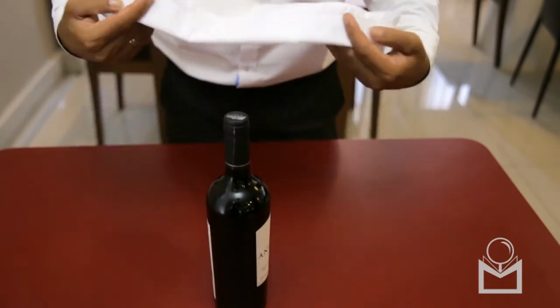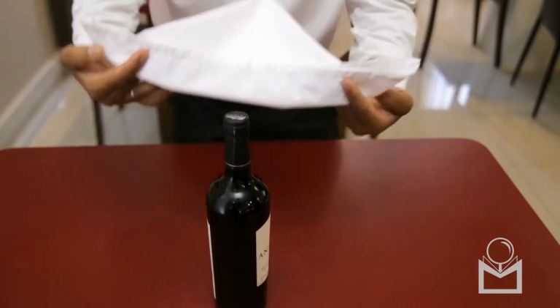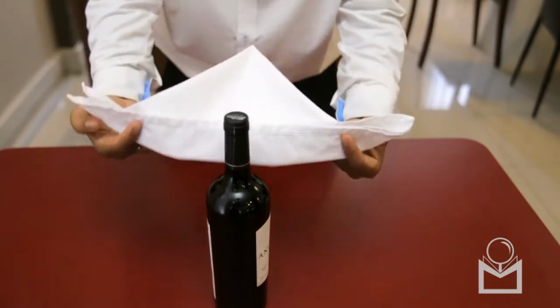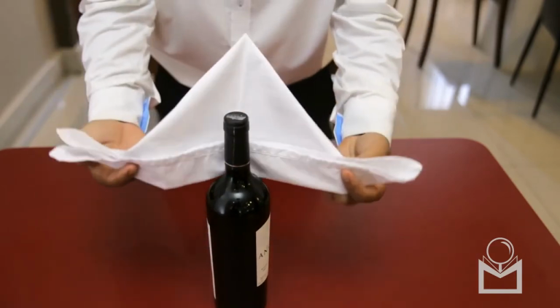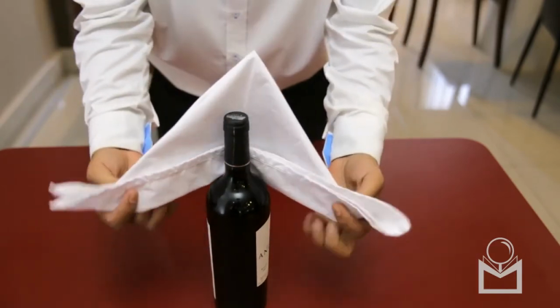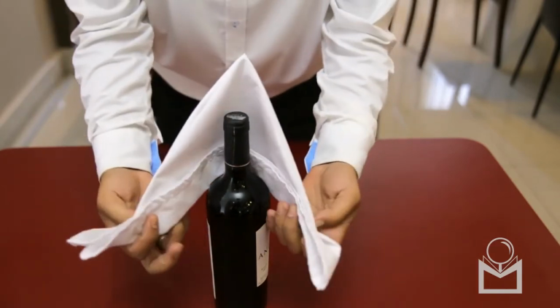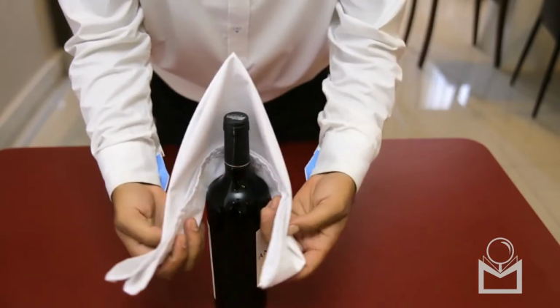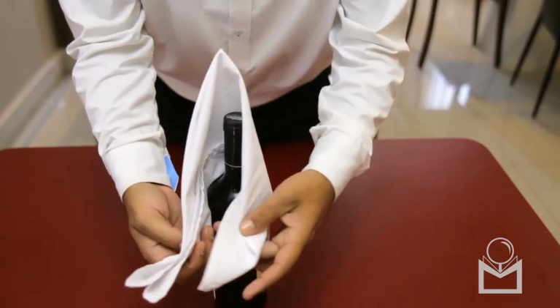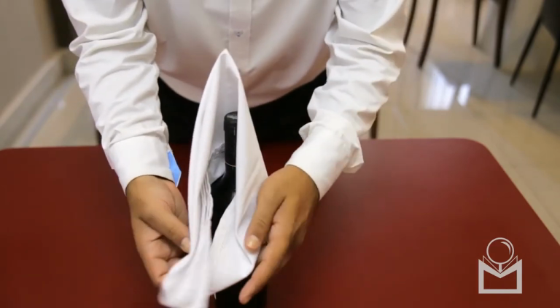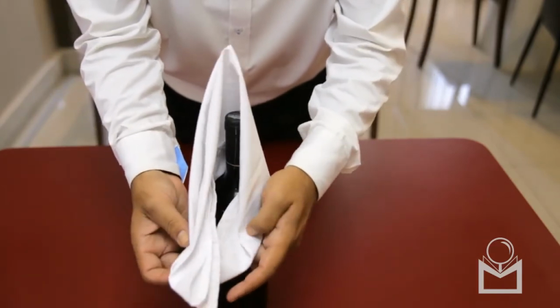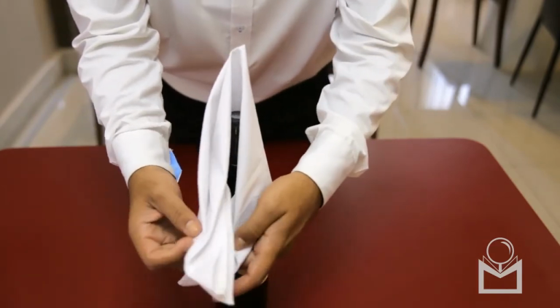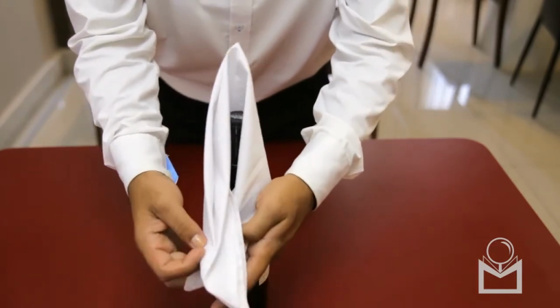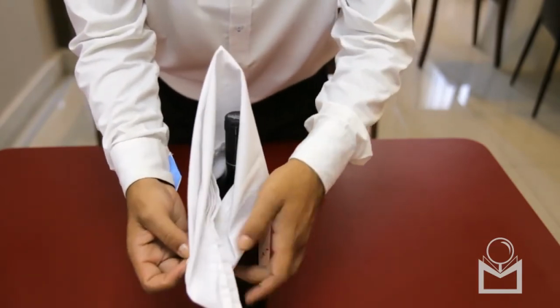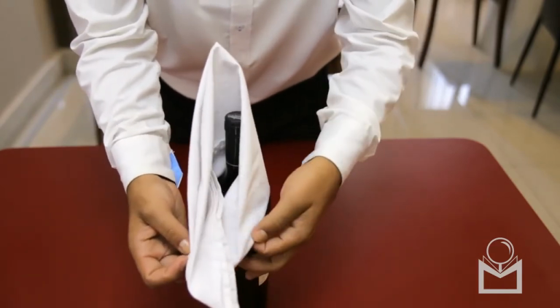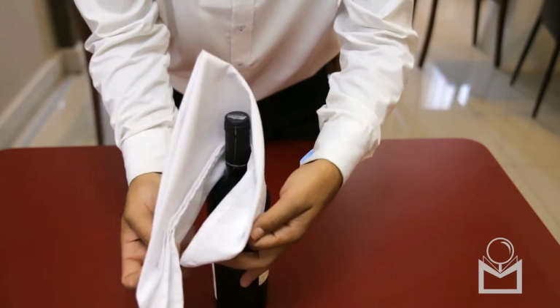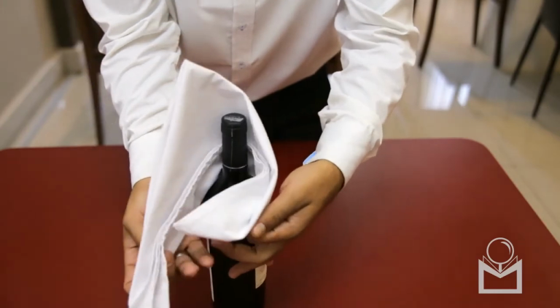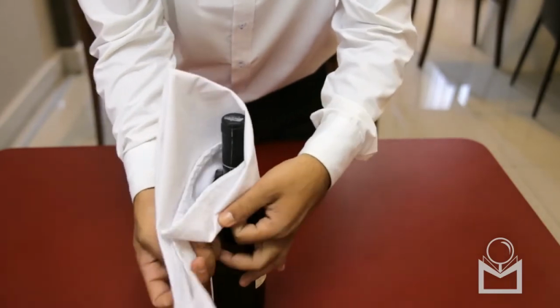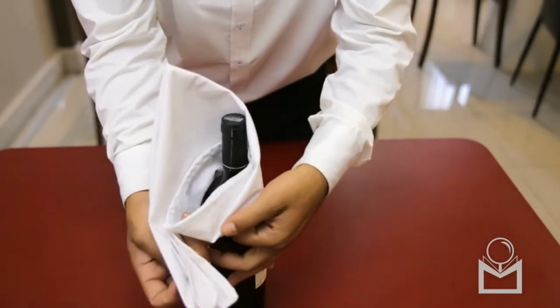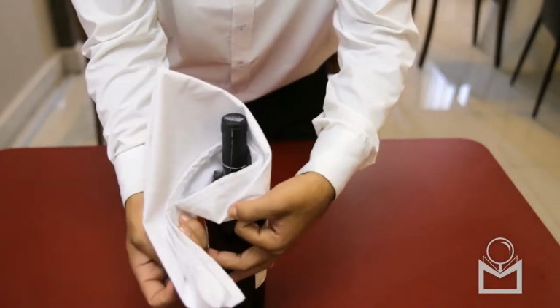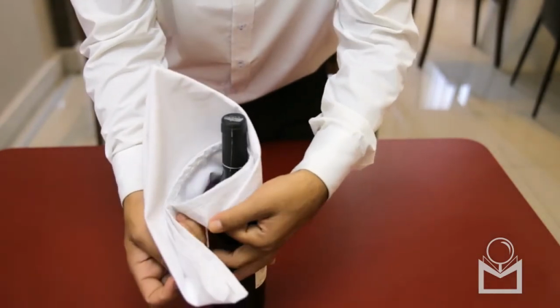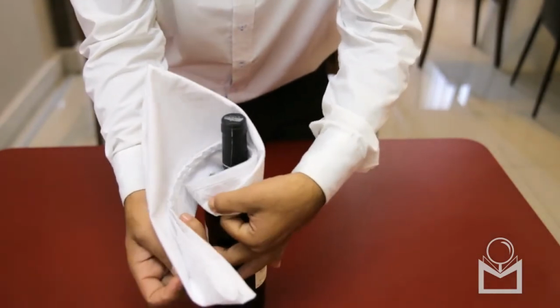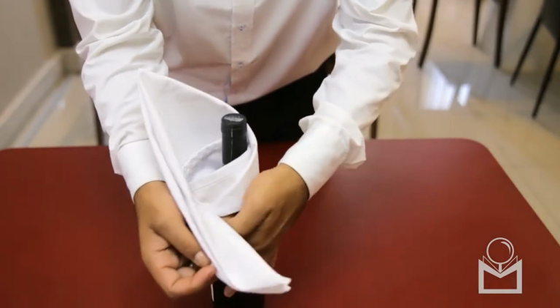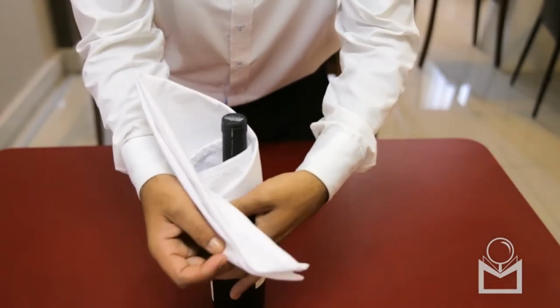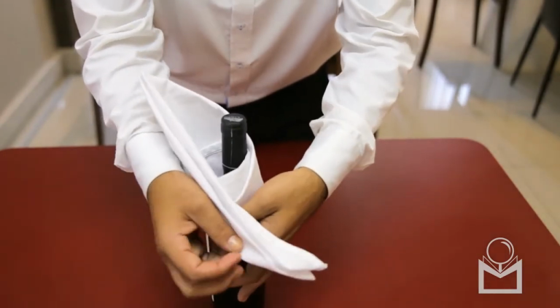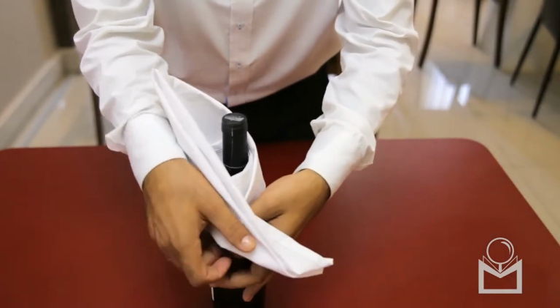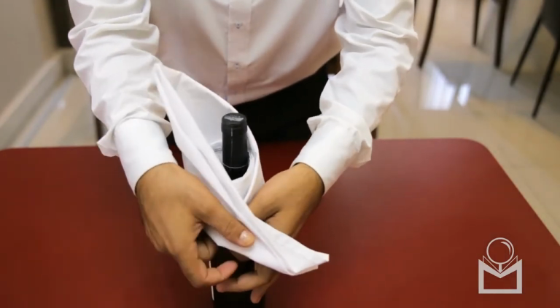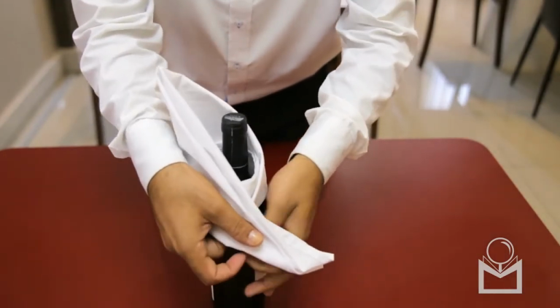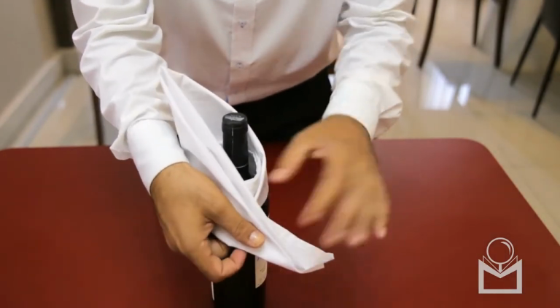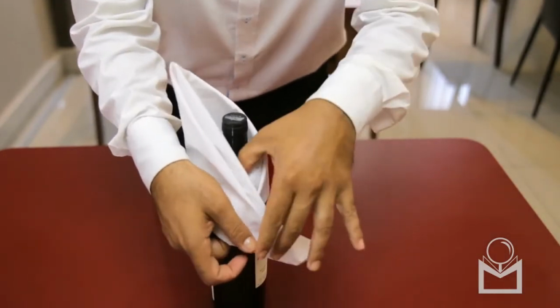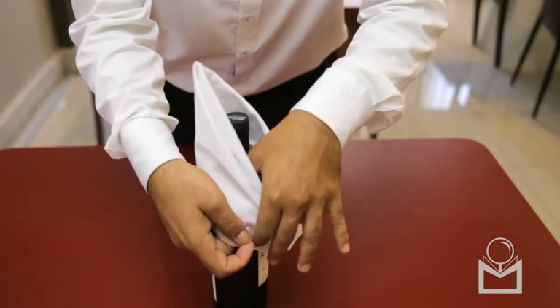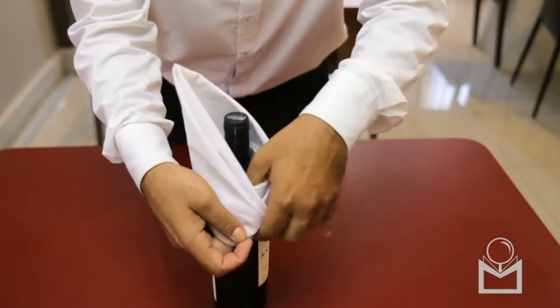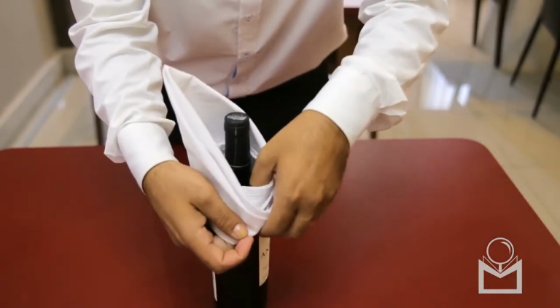The red wine bottle should be wrapped in a service napkin. Here's how to fold the service napkin. Place the napkin around the bottle.